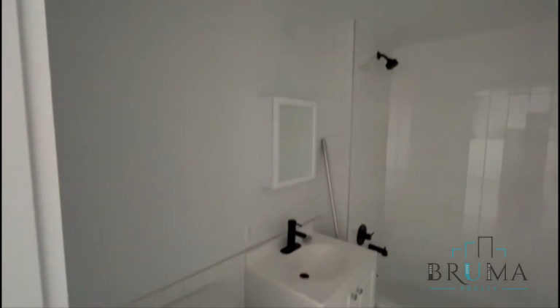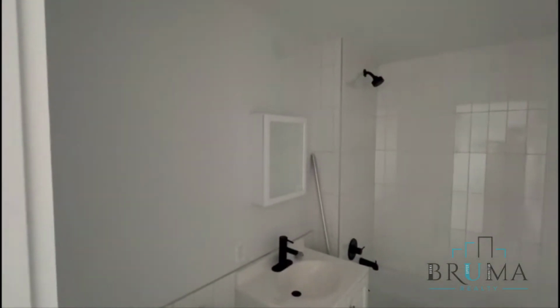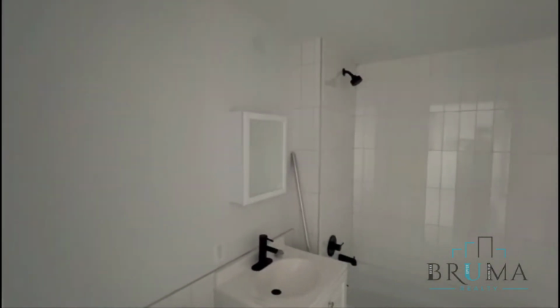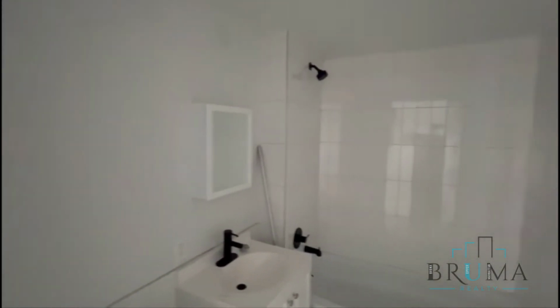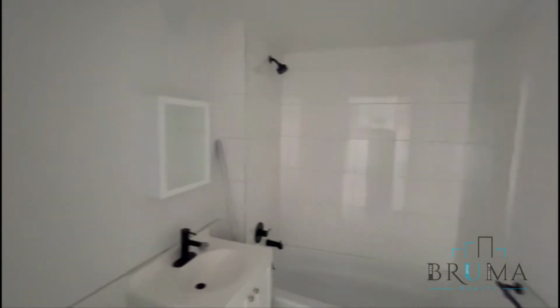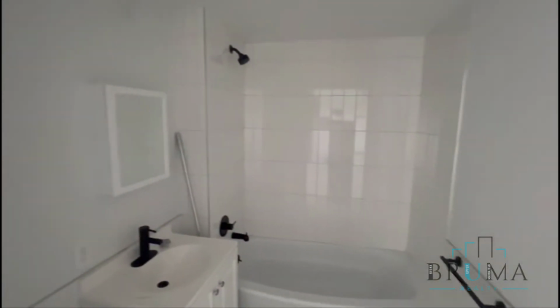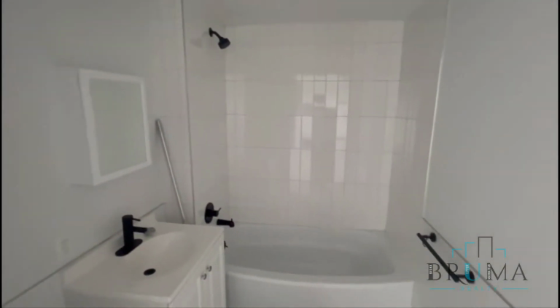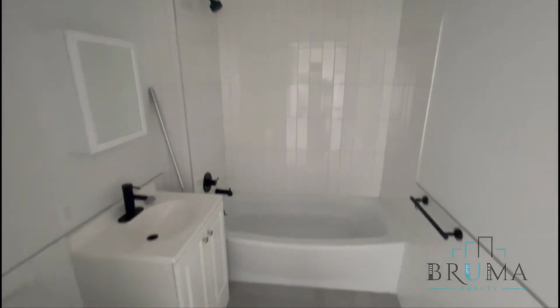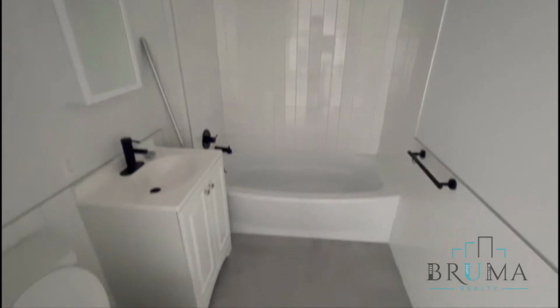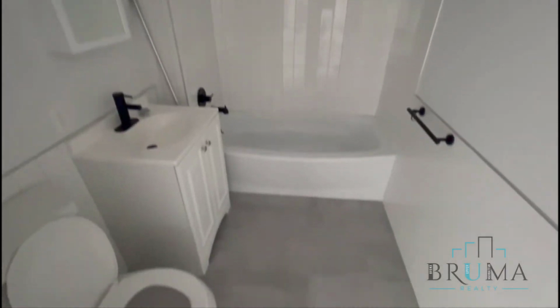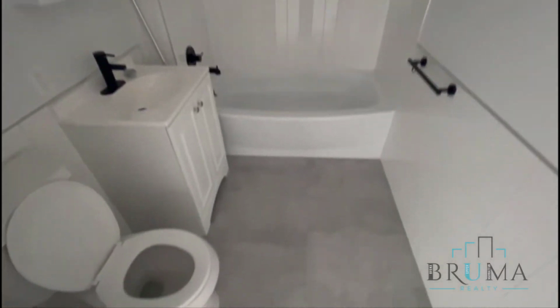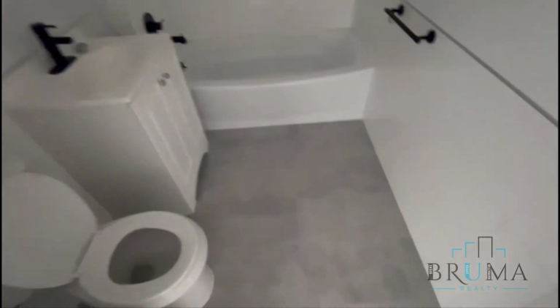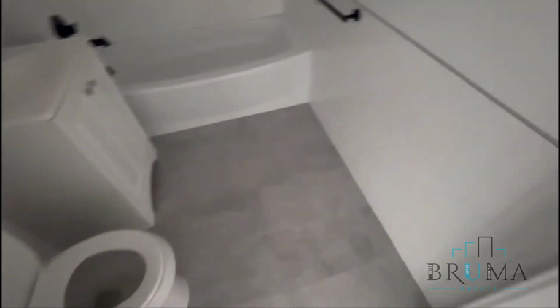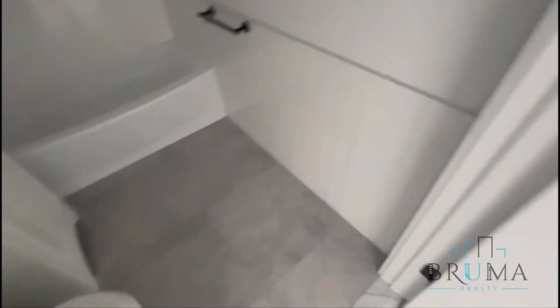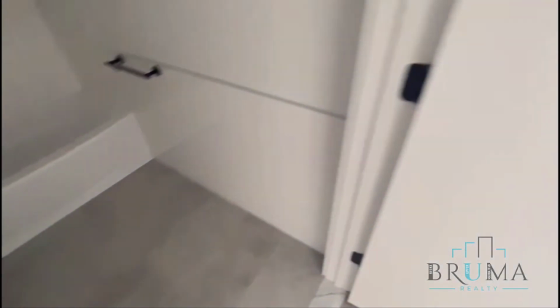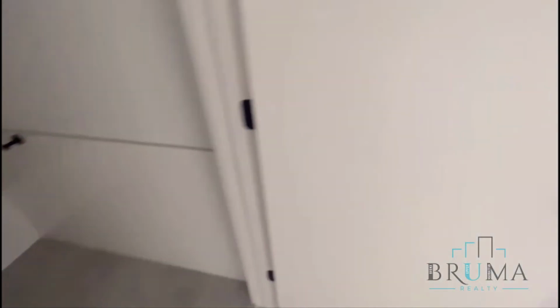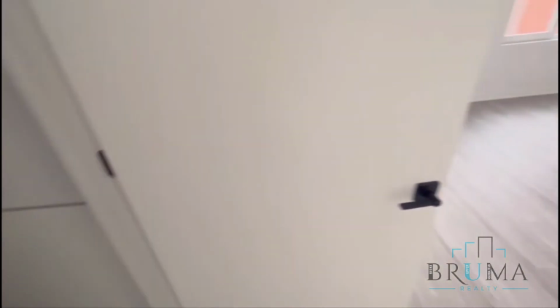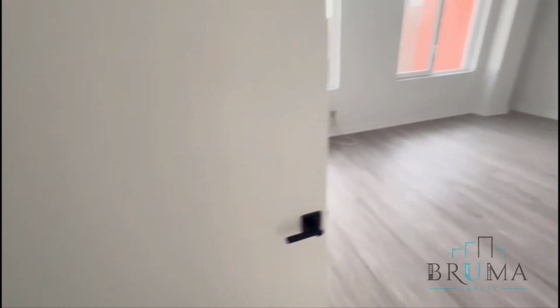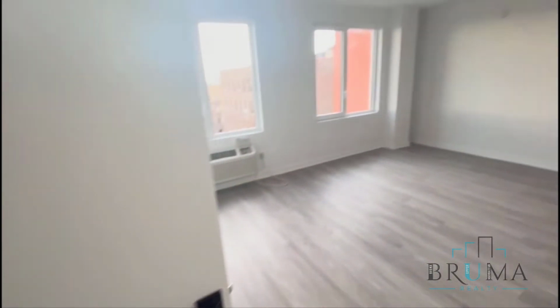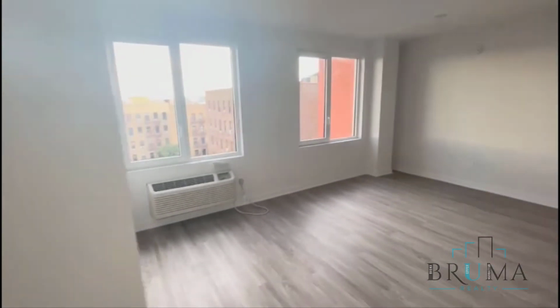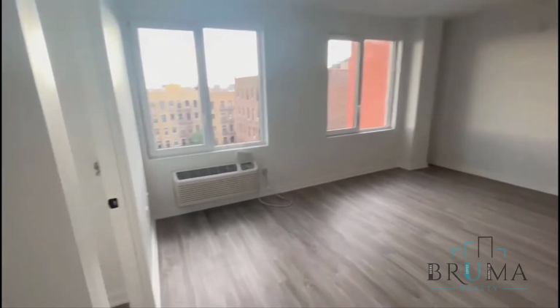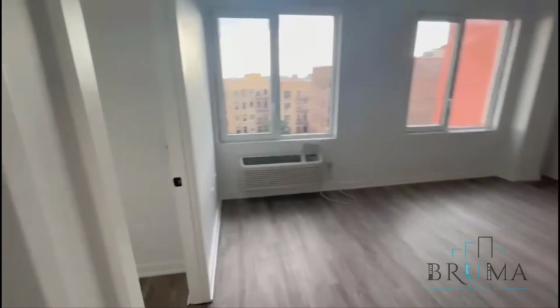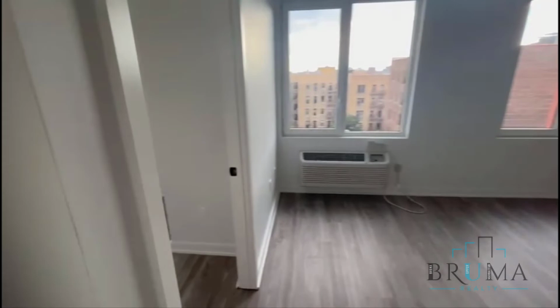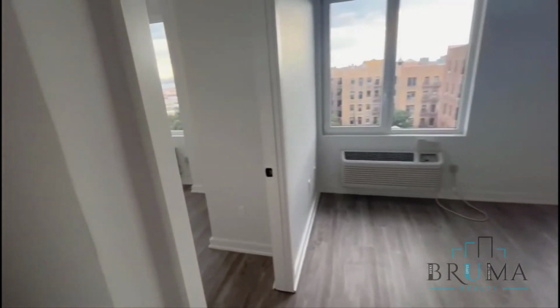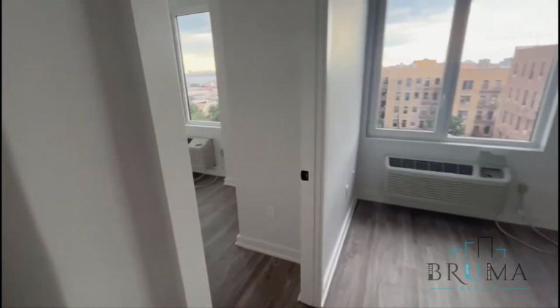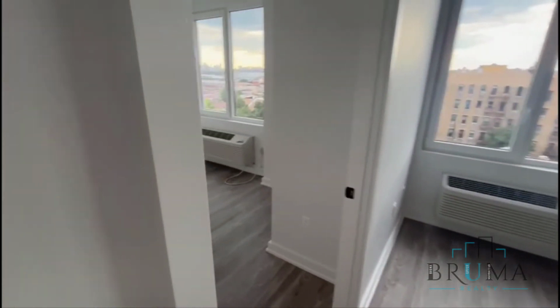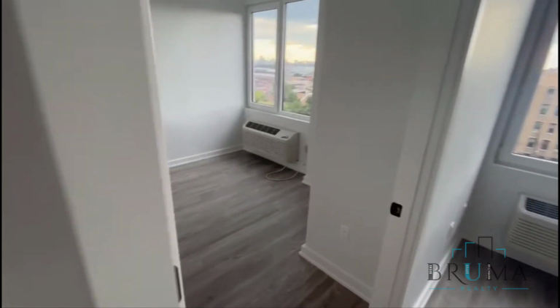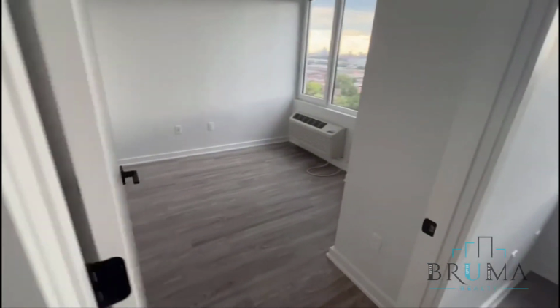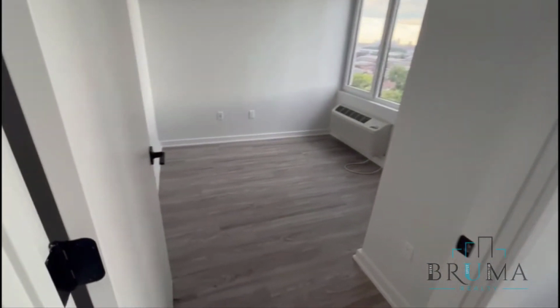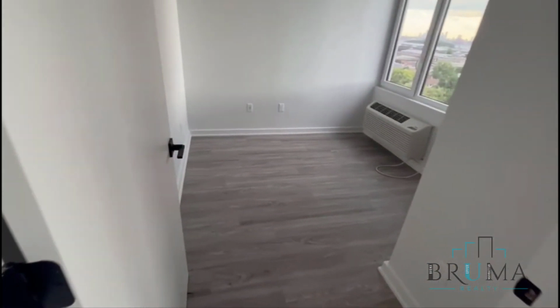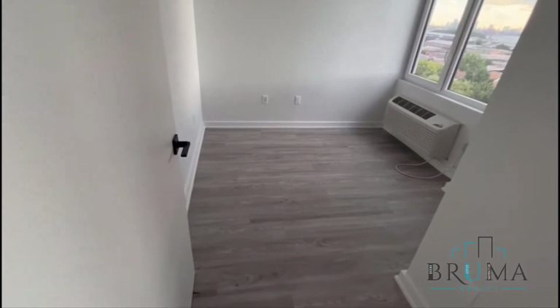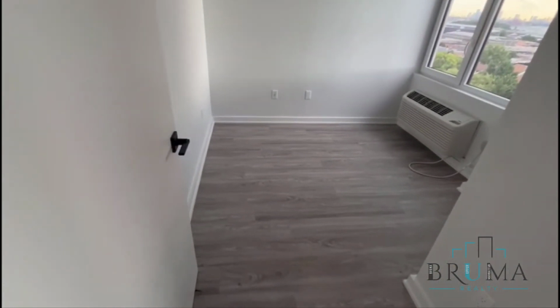Here we have the bathroom. And finally, the bedroom.